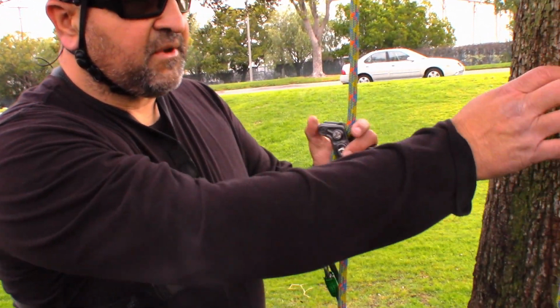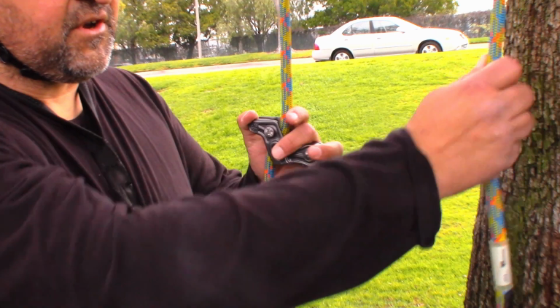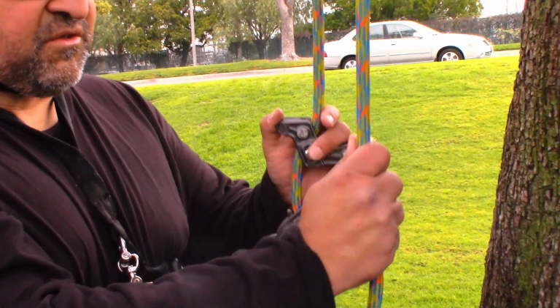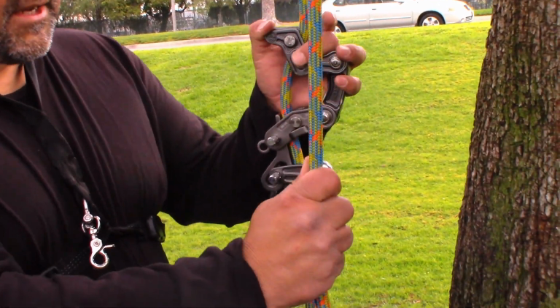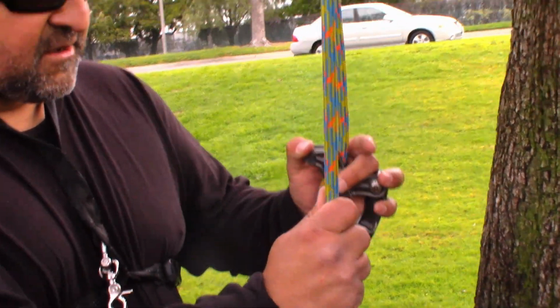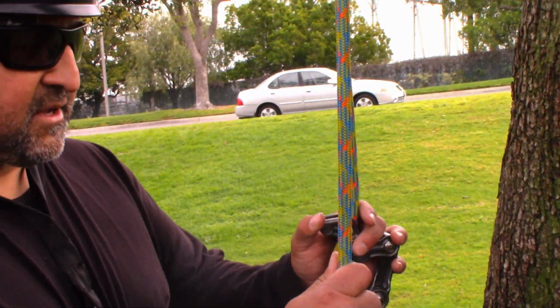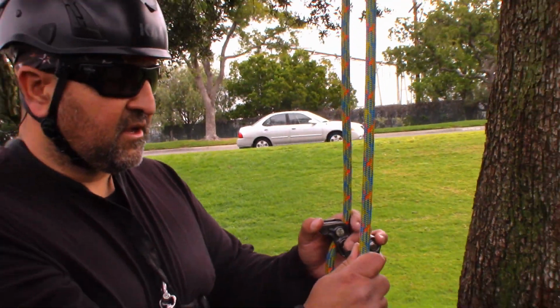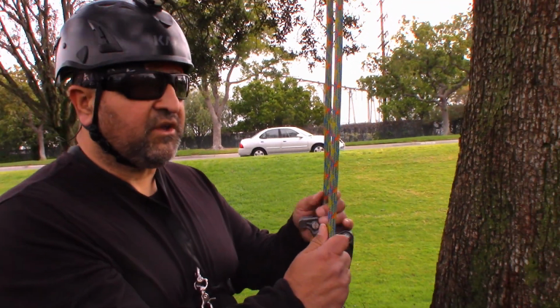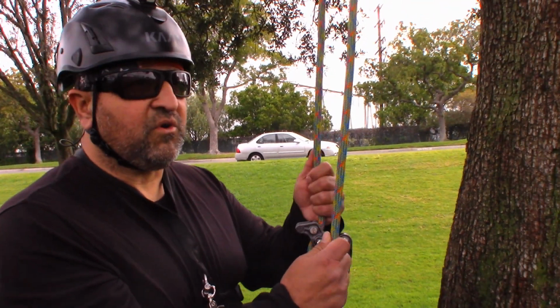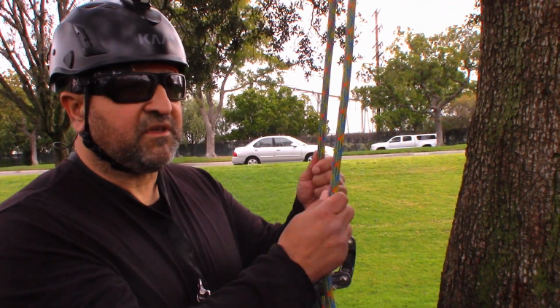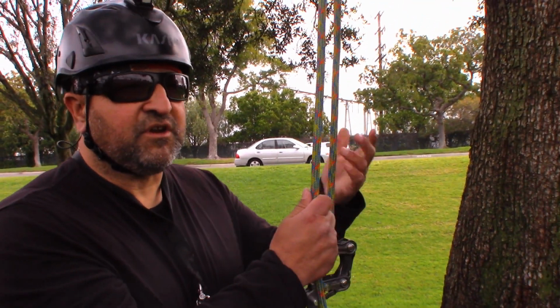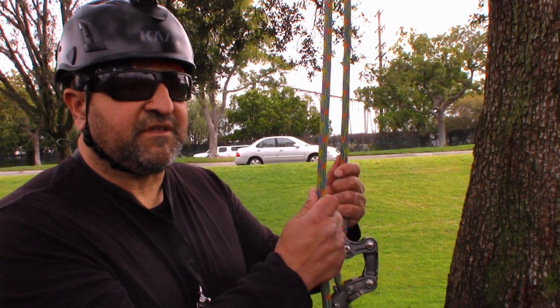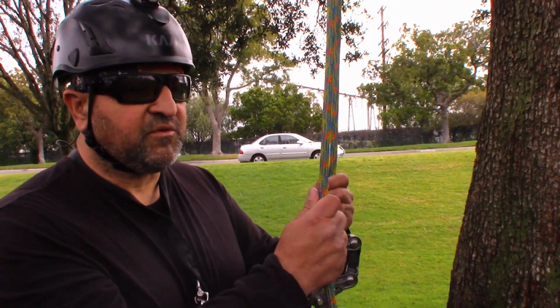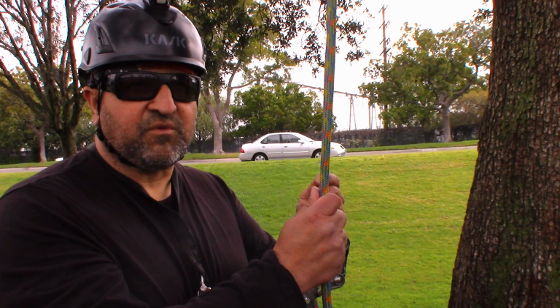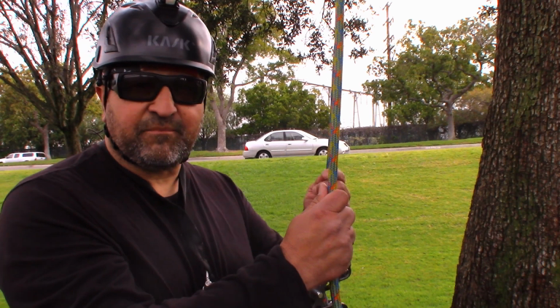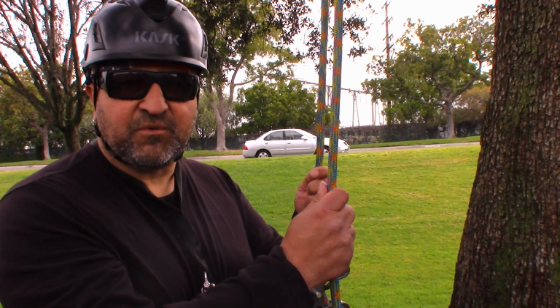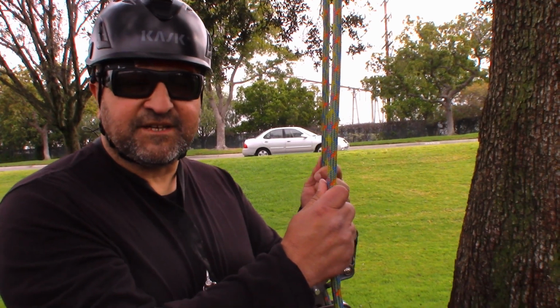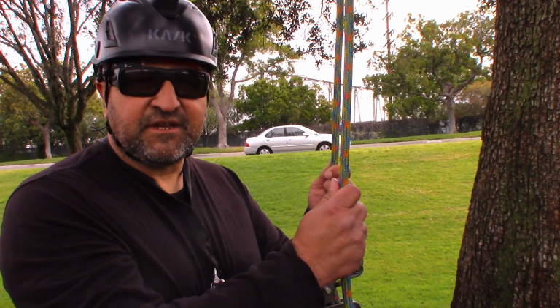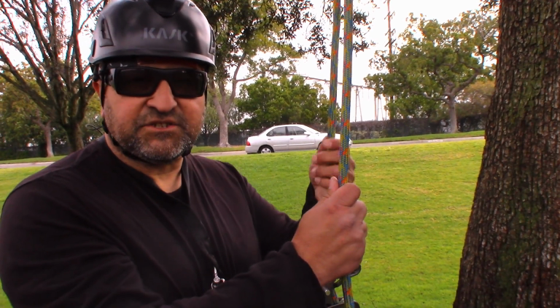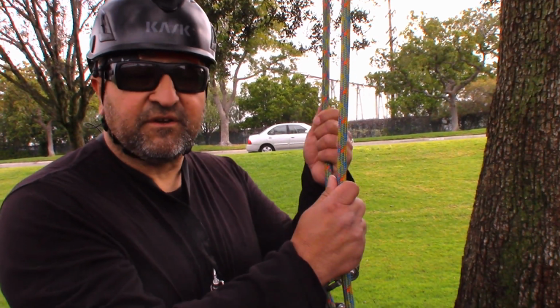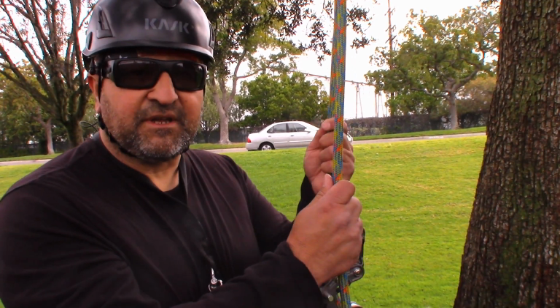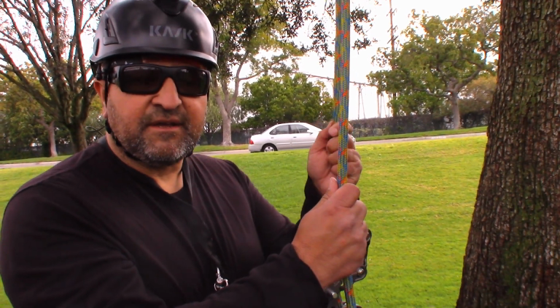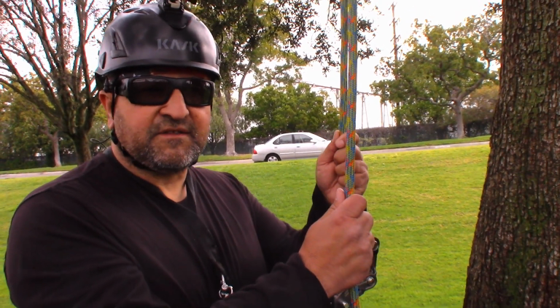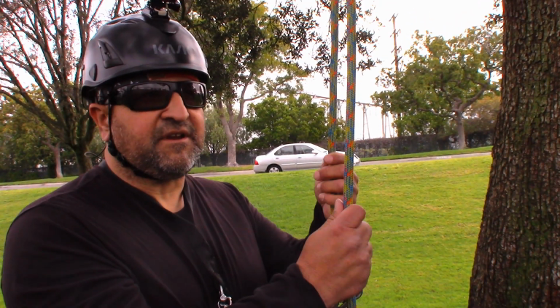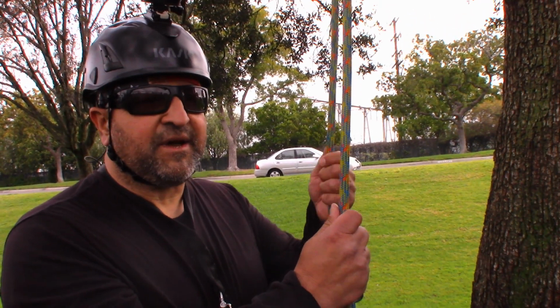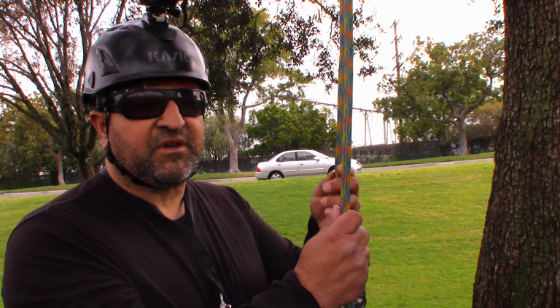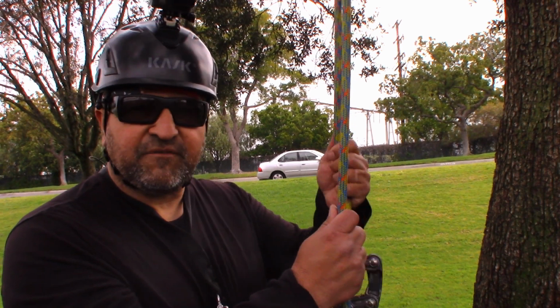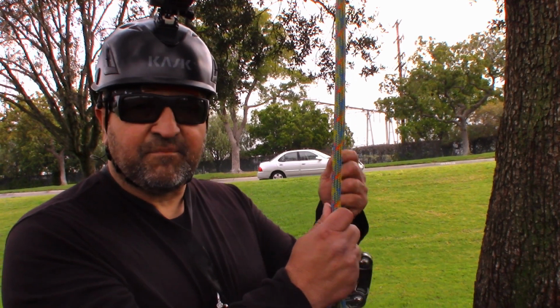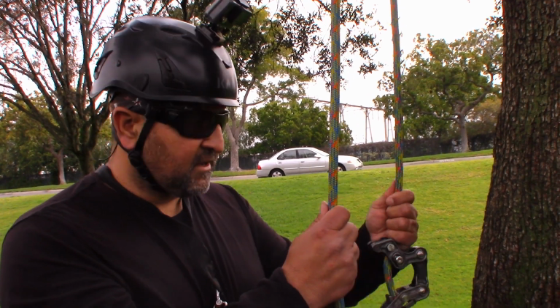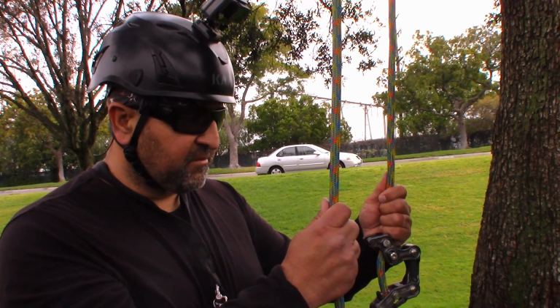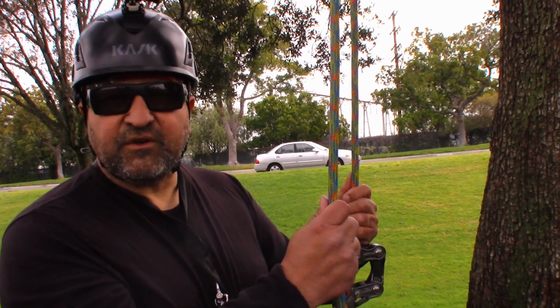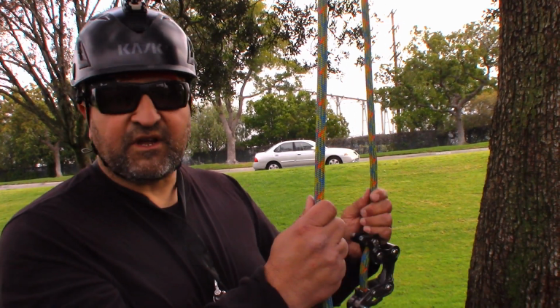If you're going to use it with the ascenders, you want to use ropes that are compatible with the ascenders, not just a regular climbing line. Ascenders that aren't compatible can puff this up and you can really ruin your line.